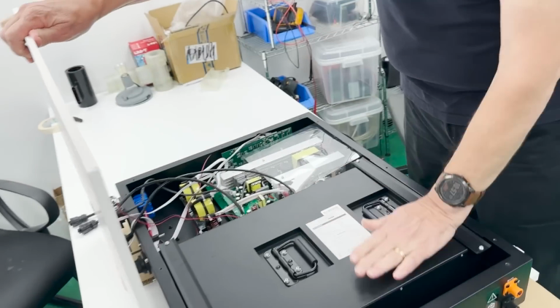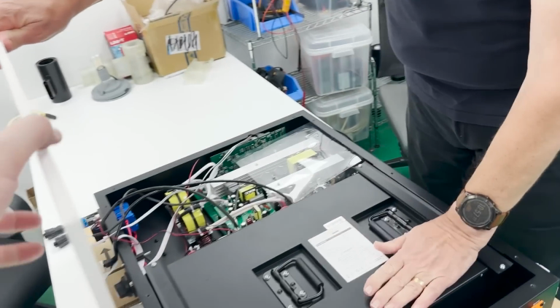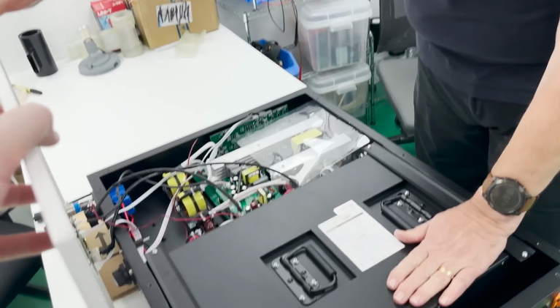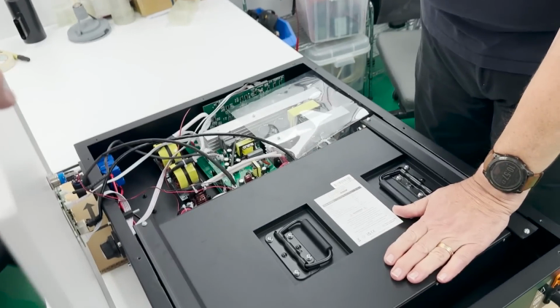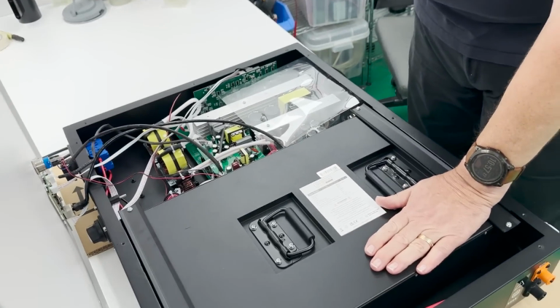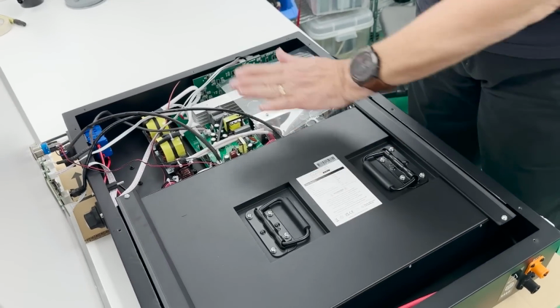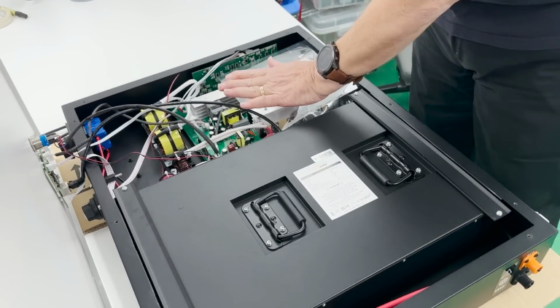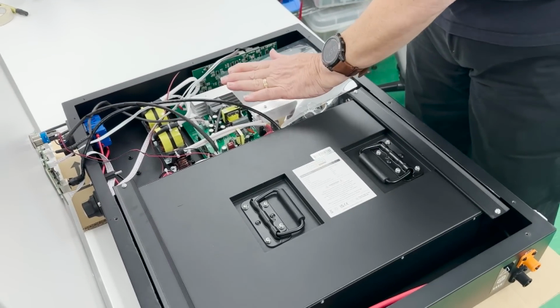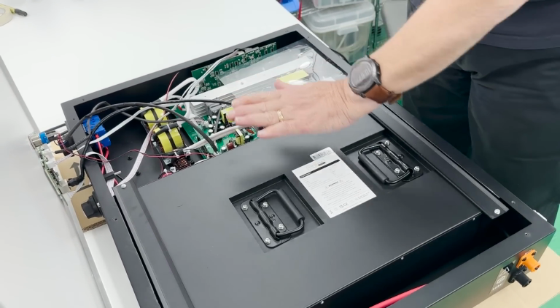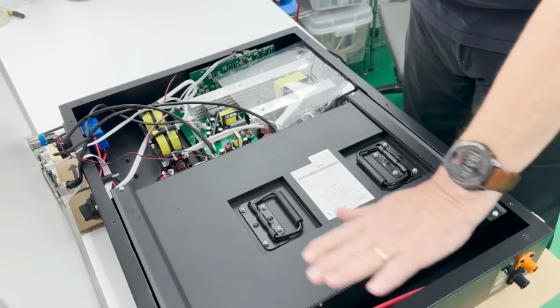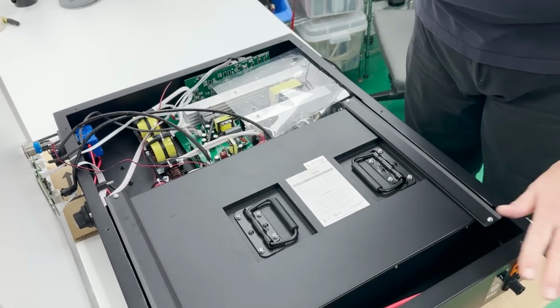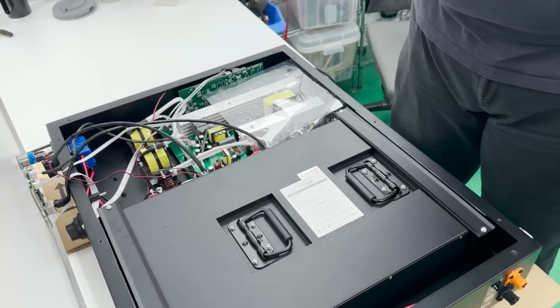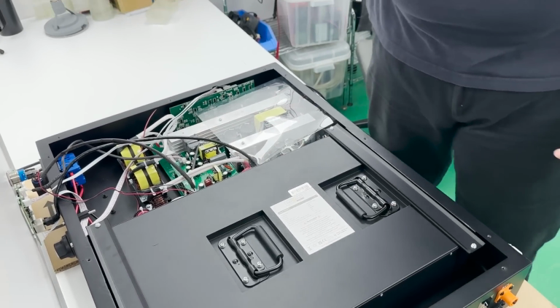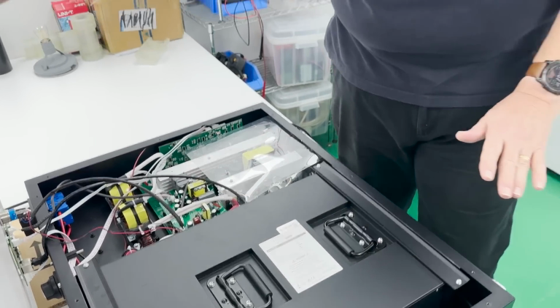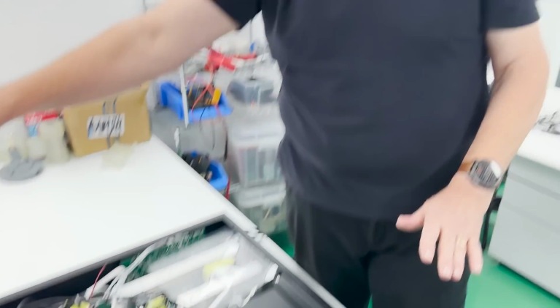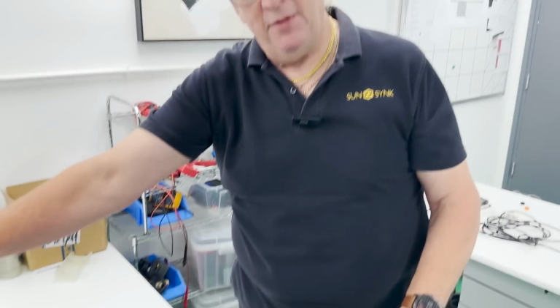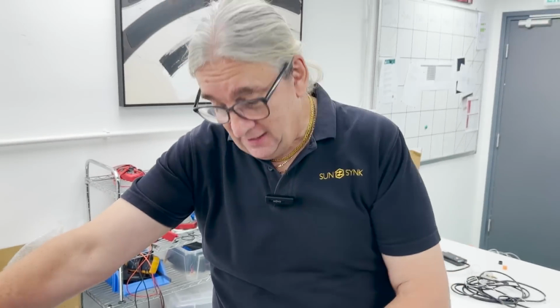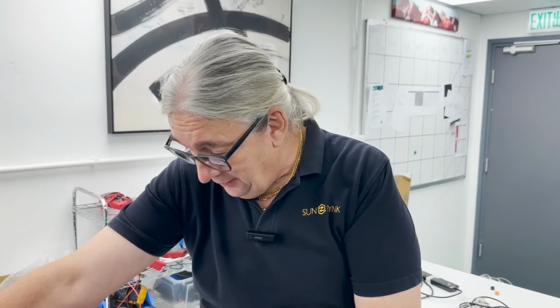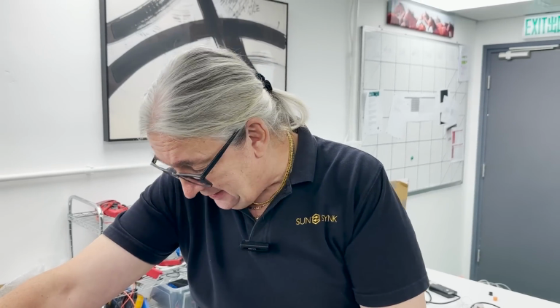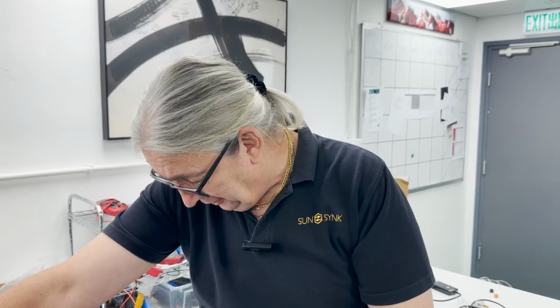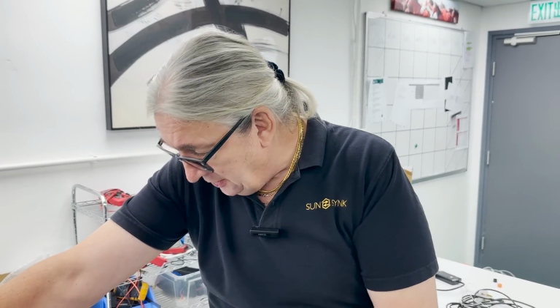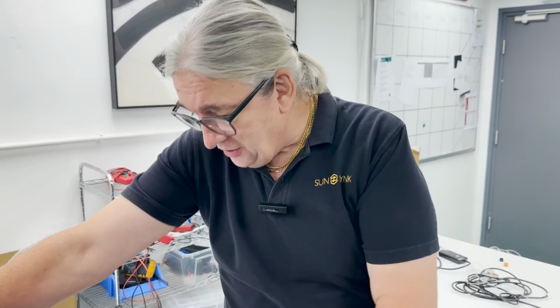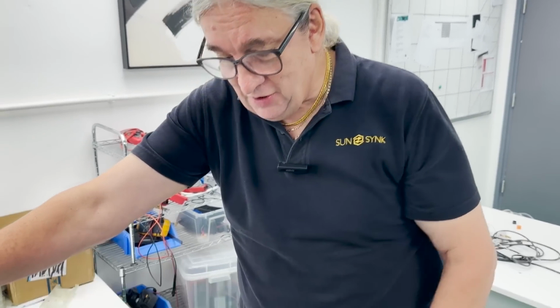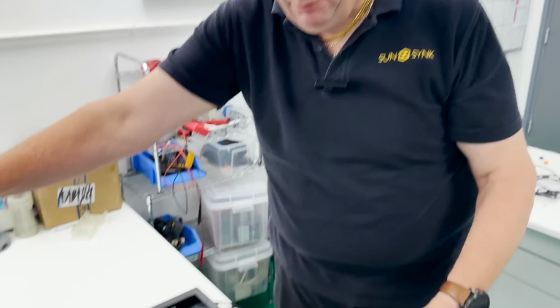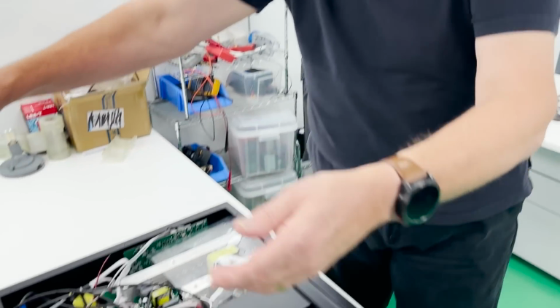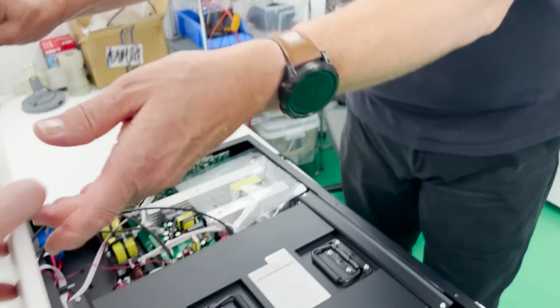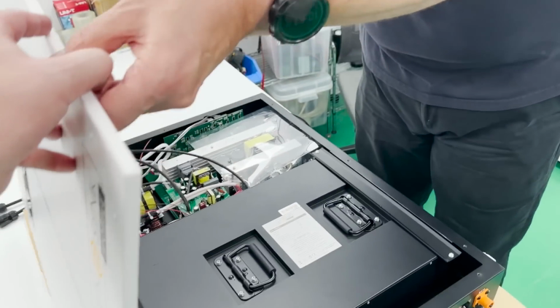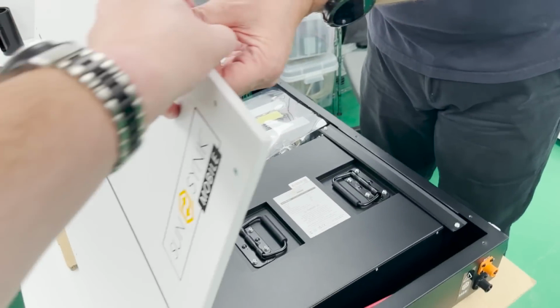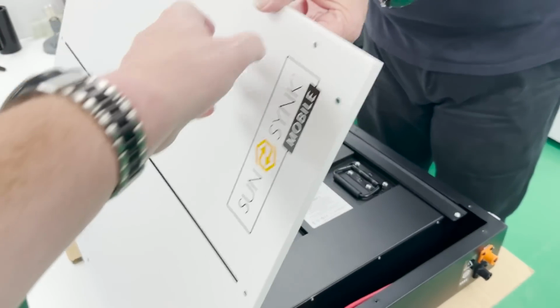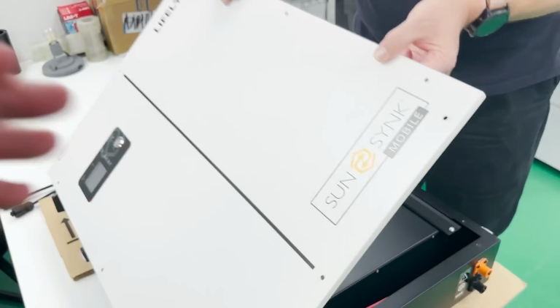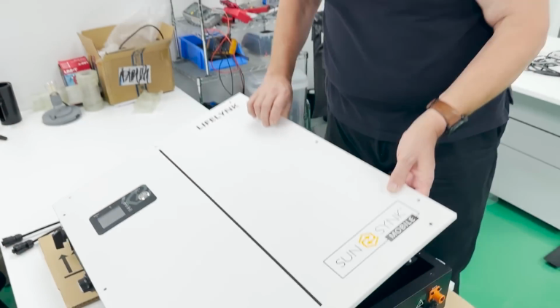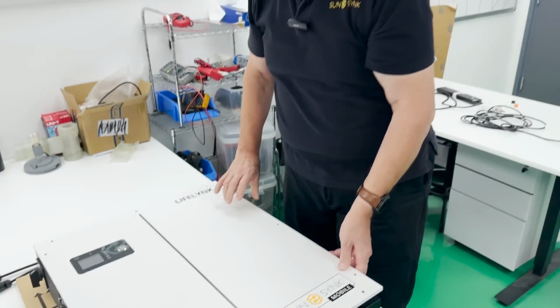Here is the battery, here is the inverter. The thing is completely sealed — you don't open it up. I just wanted to give you a sneak preview, so let me put the lid back on.